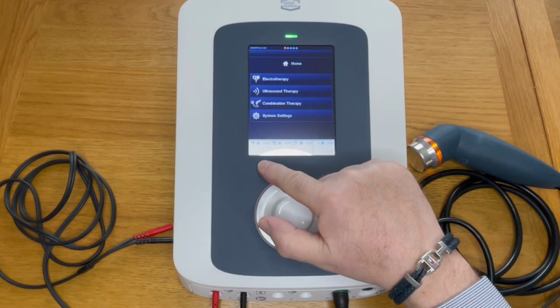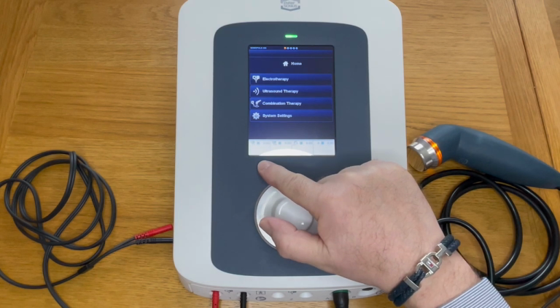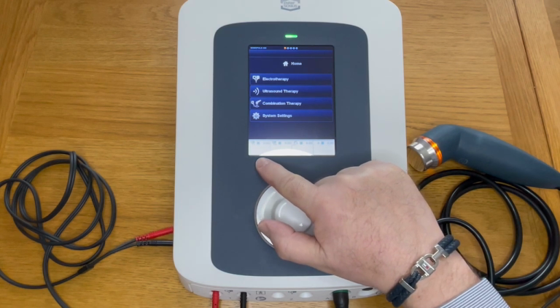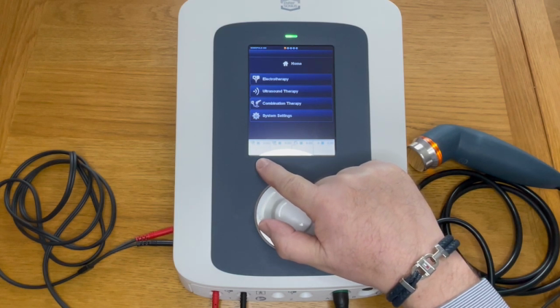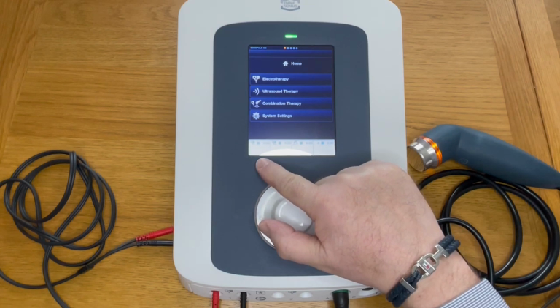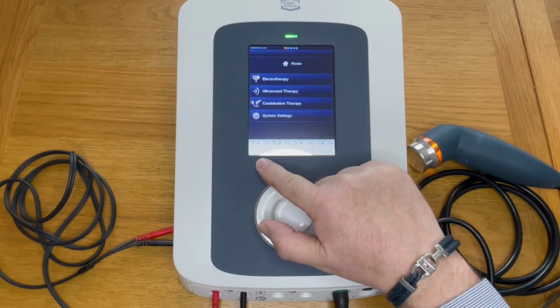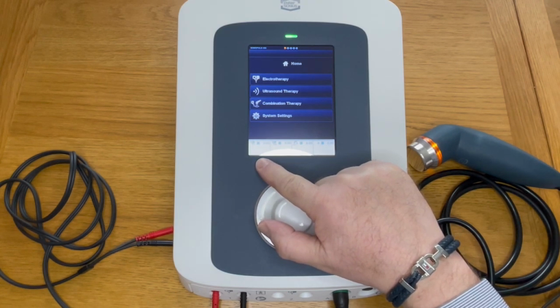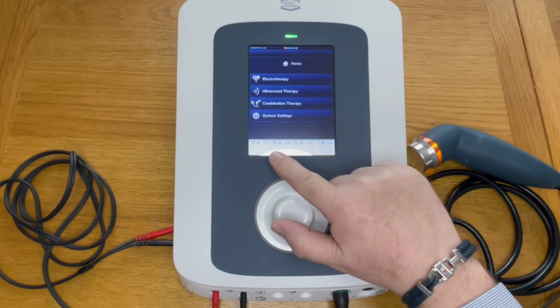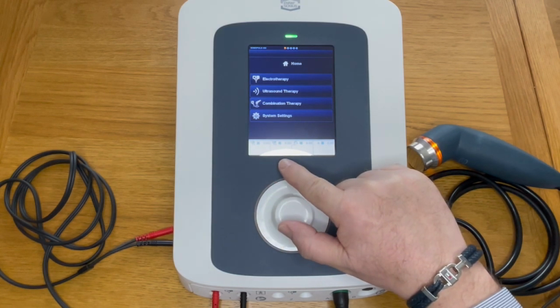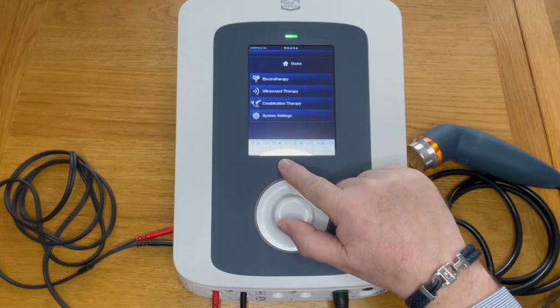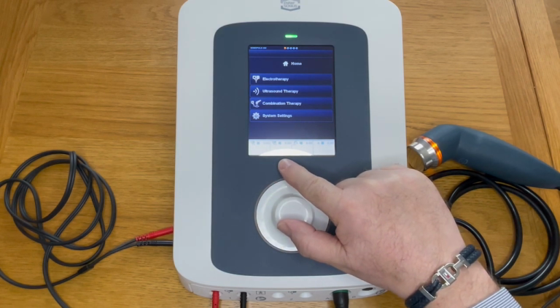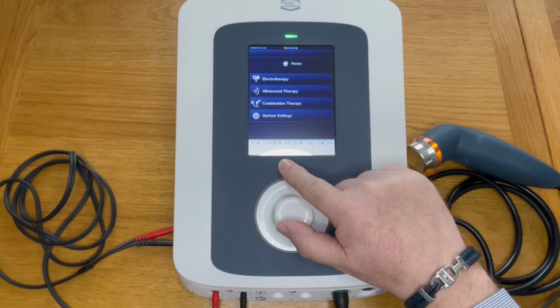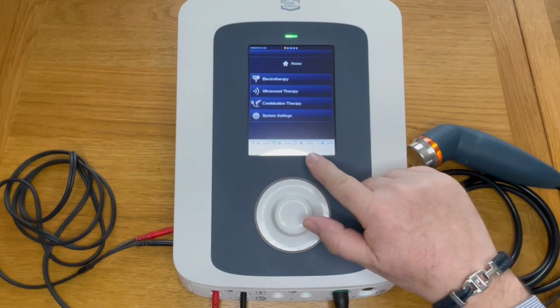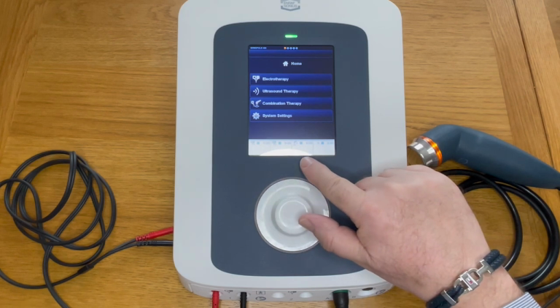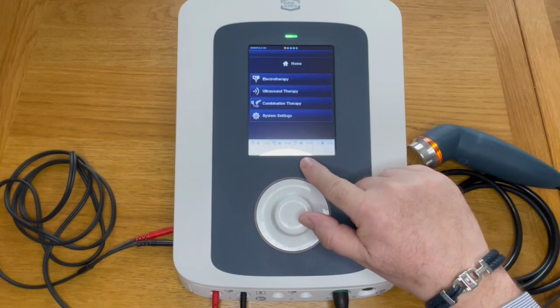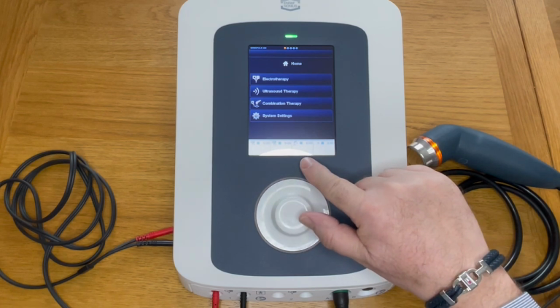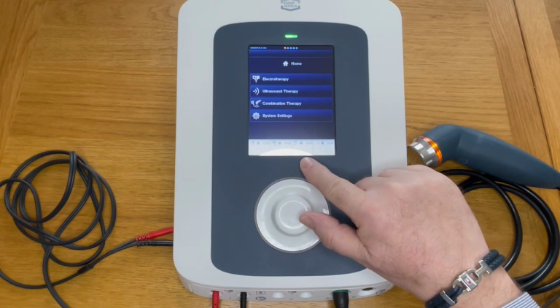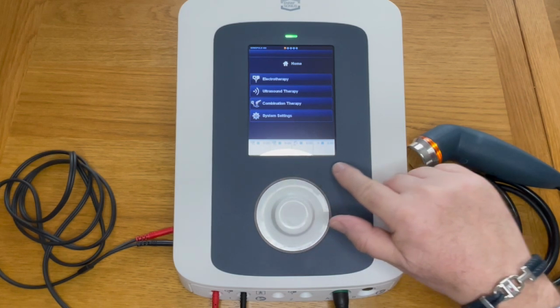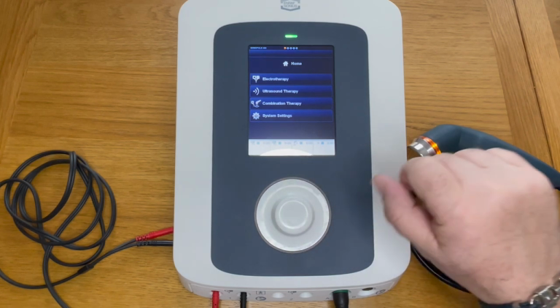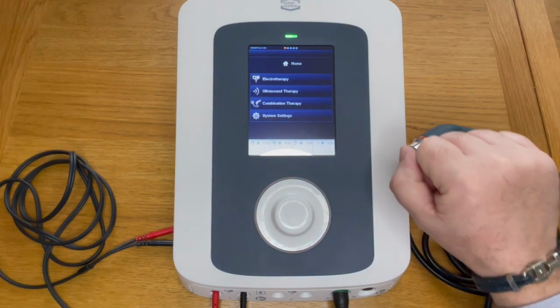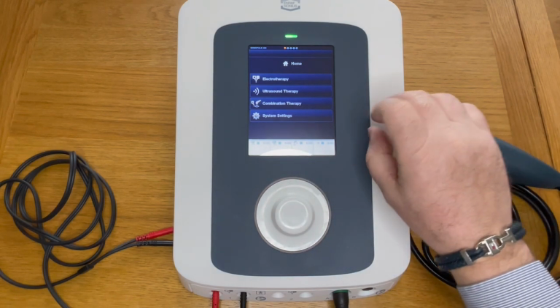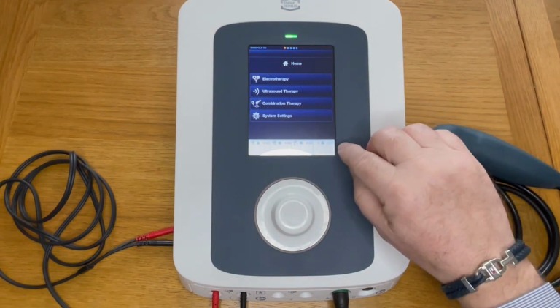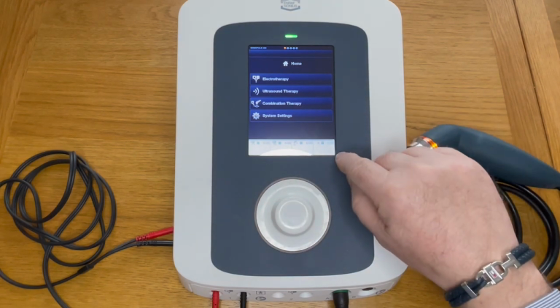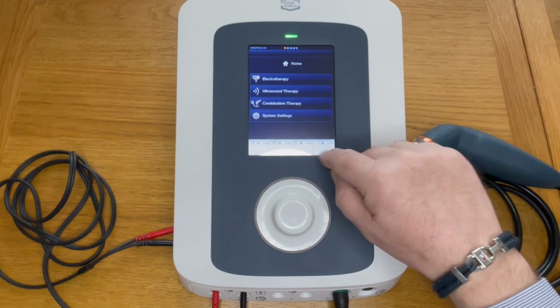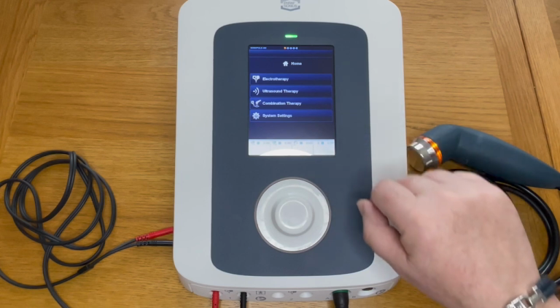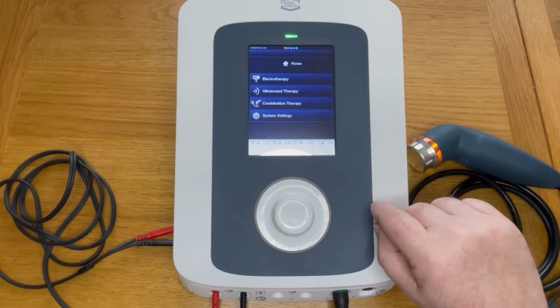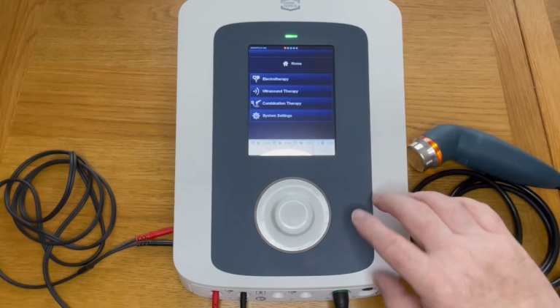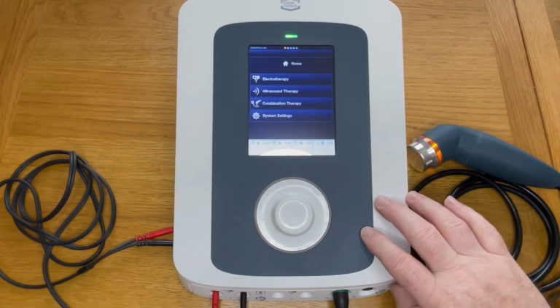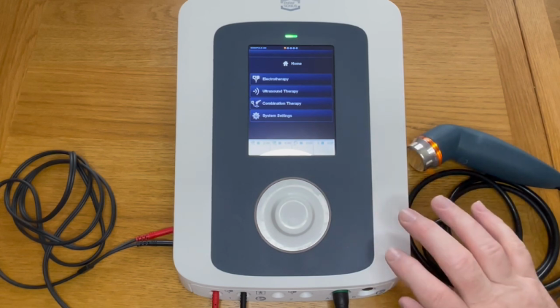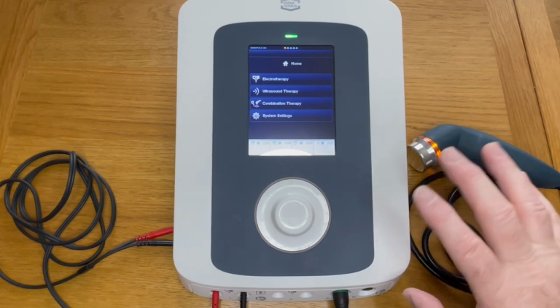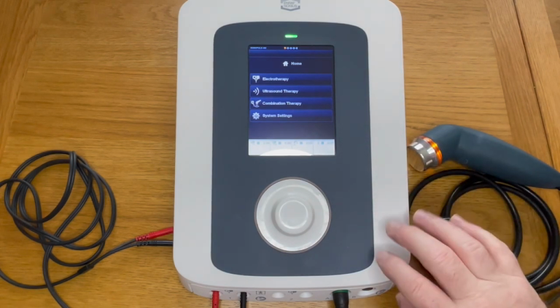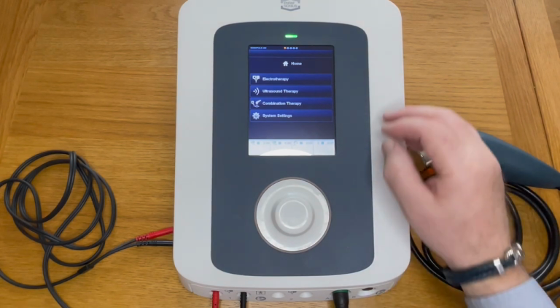We have electrotherapy, ultrasound, combination, and system settings. Below this you can see intensity for the electrodes for channel one, intensity for channel two, ultrasound, and timer. This is channel B of the ultrasound, should you have a second head.